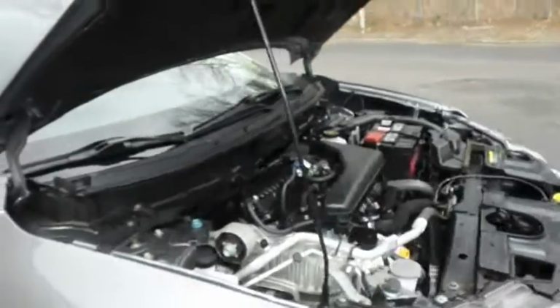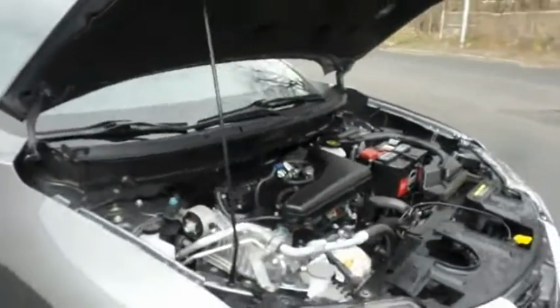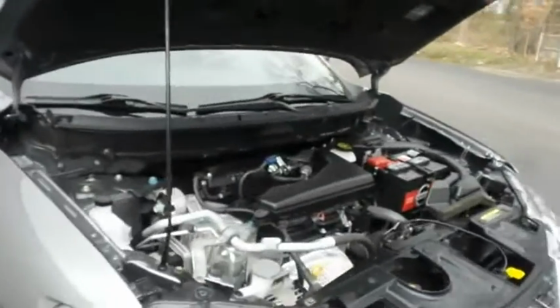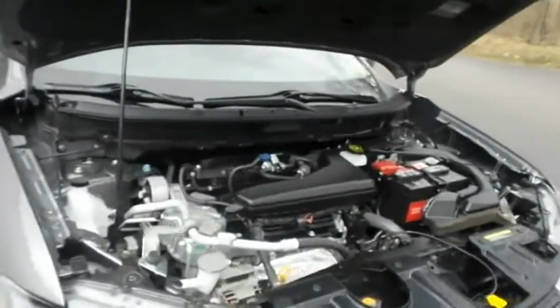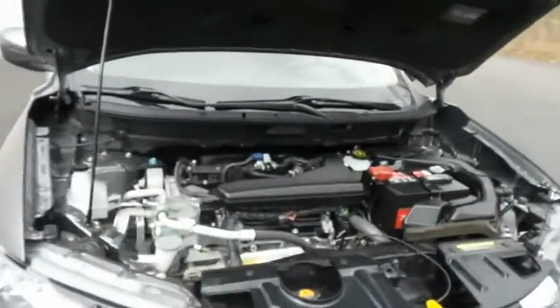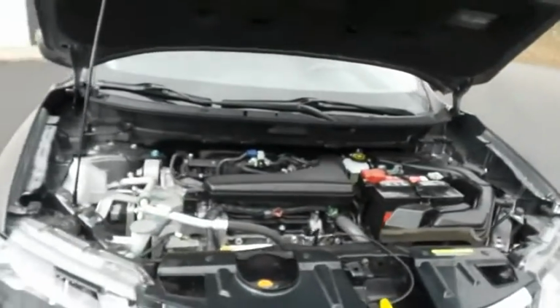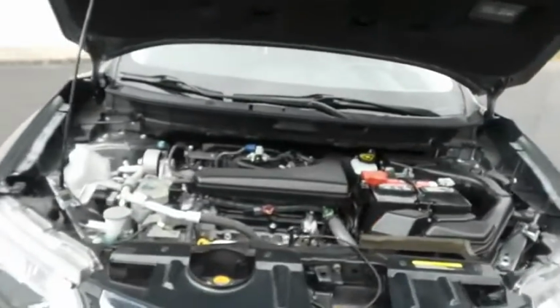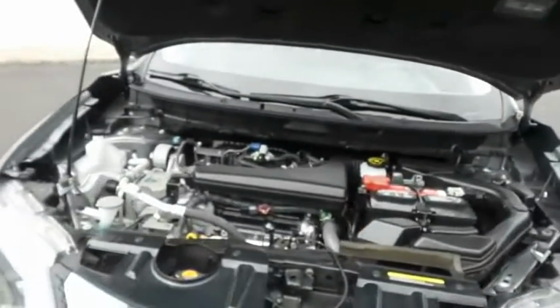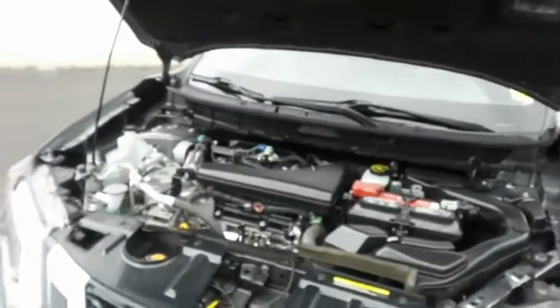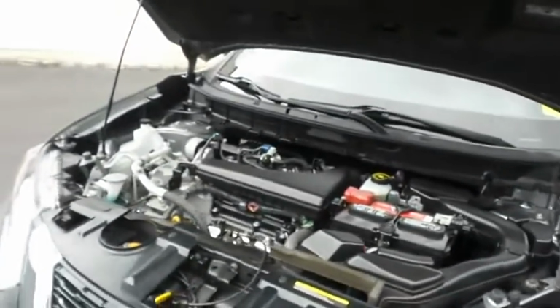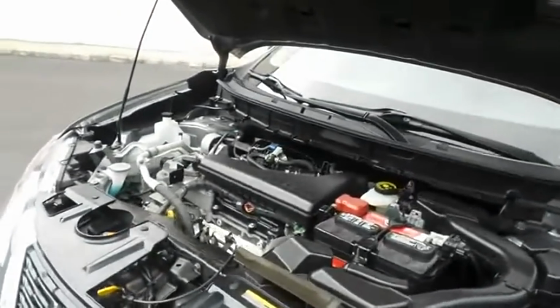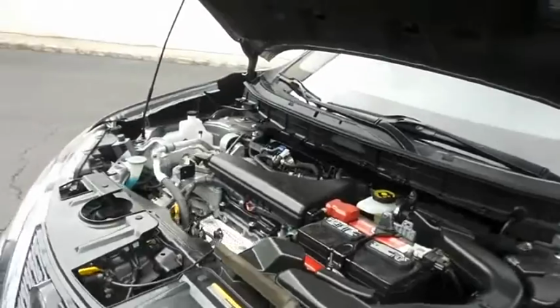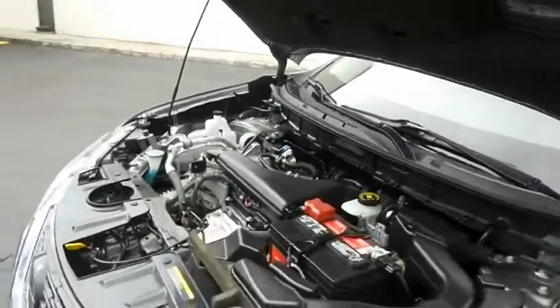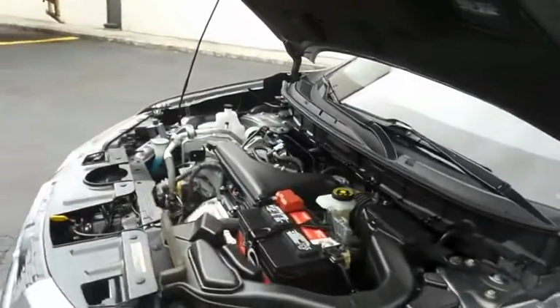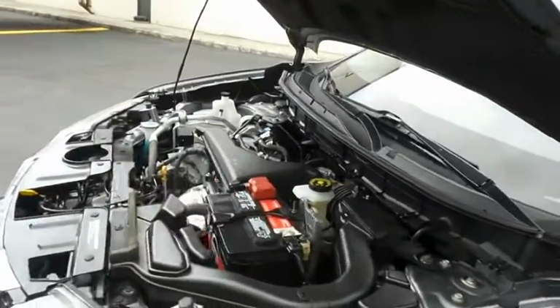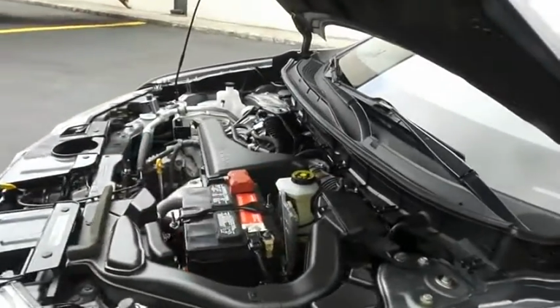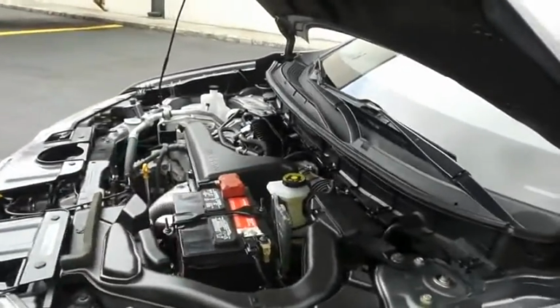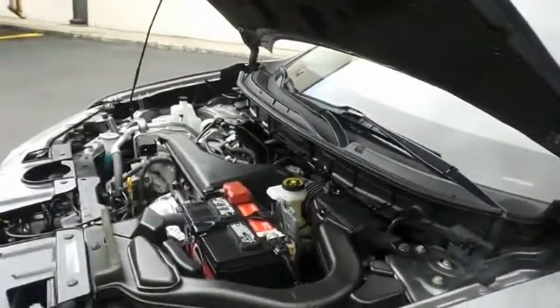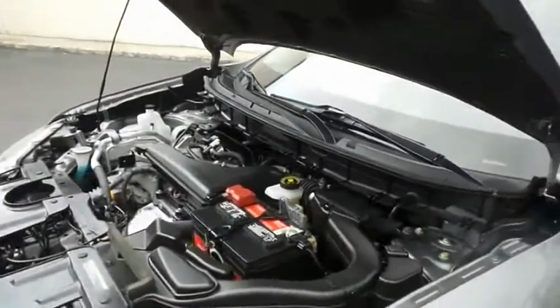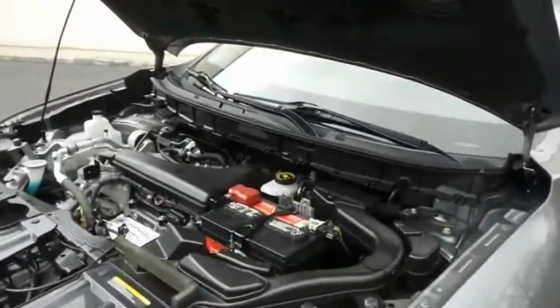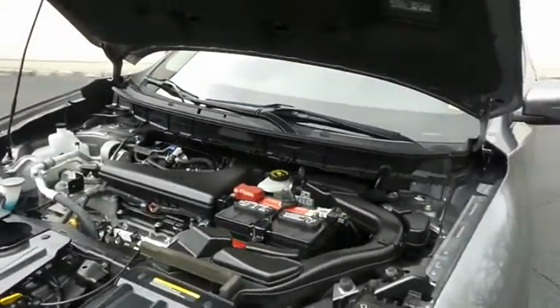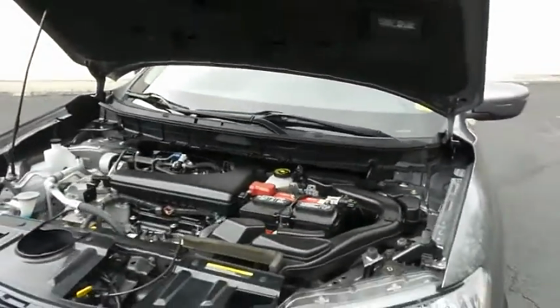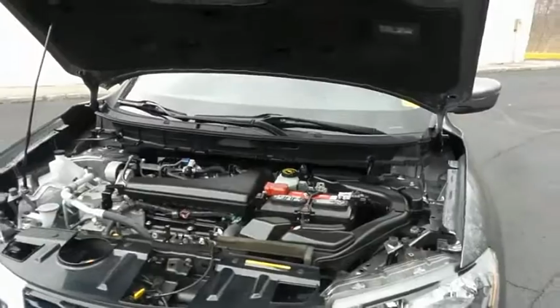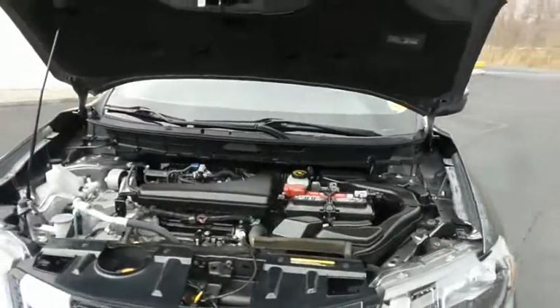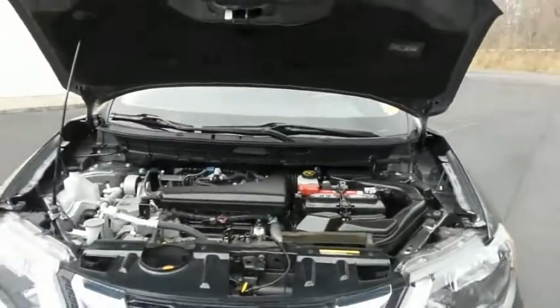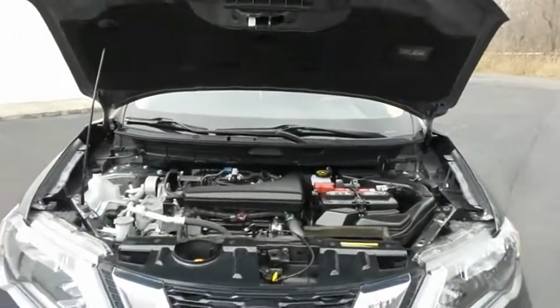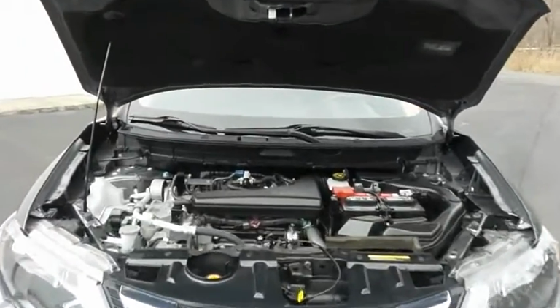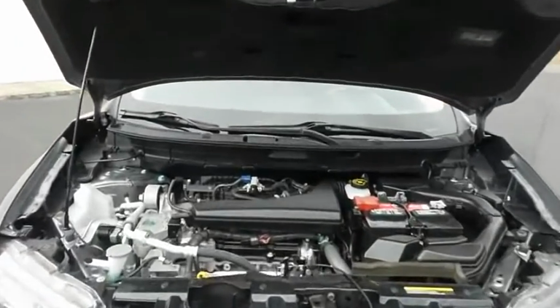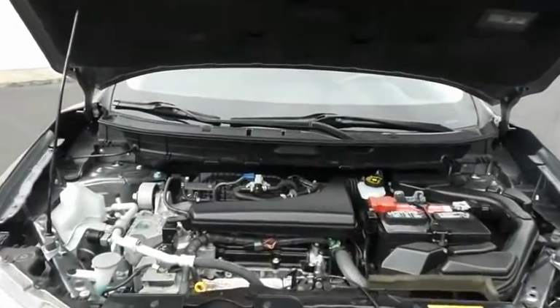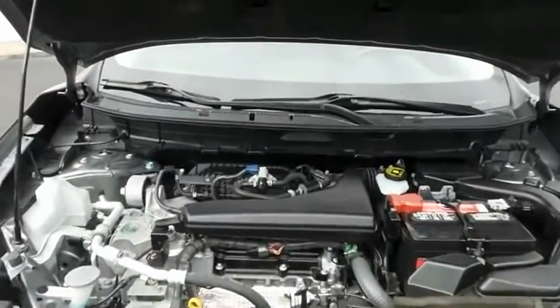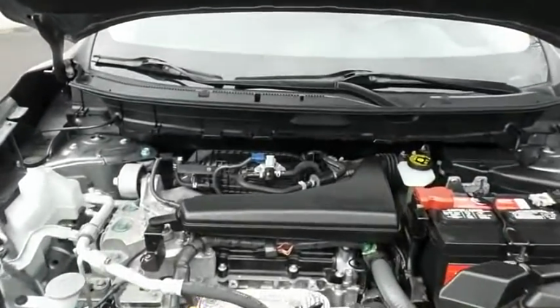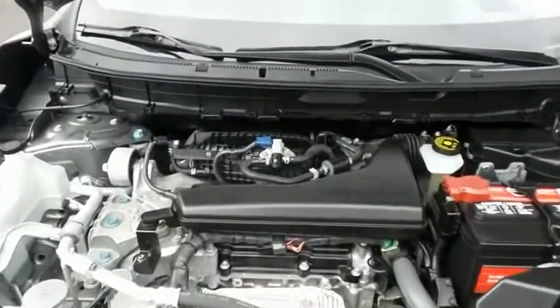The Nissan 16-valve dual overhead cam 2.5 liter four-cylinder engine has plenty of power. Equipped with eco-button technology, it gets an outstanding 32 miles per gallon on the highway.